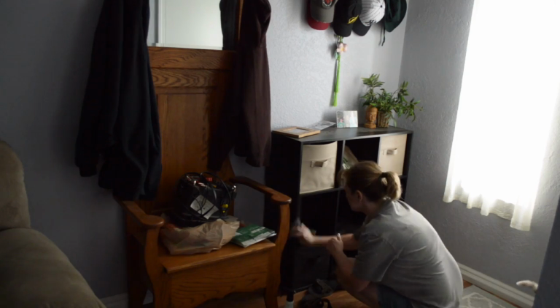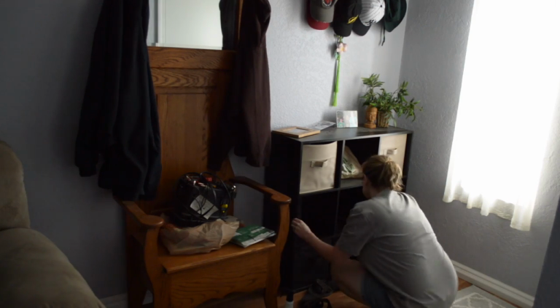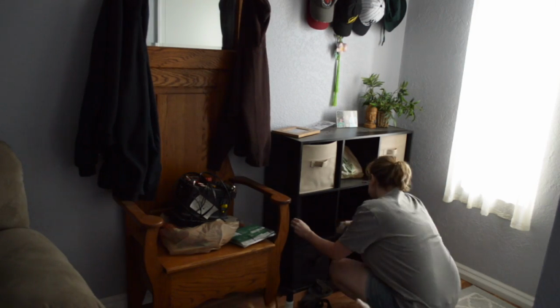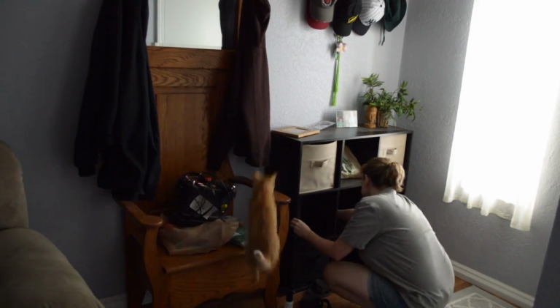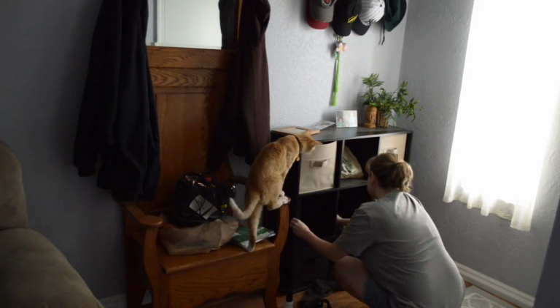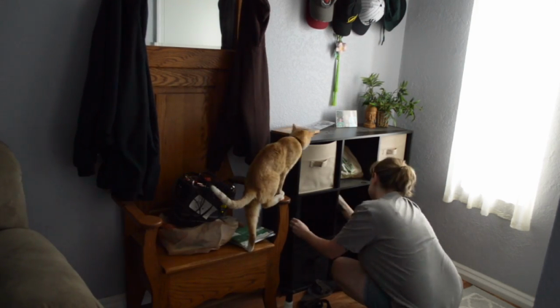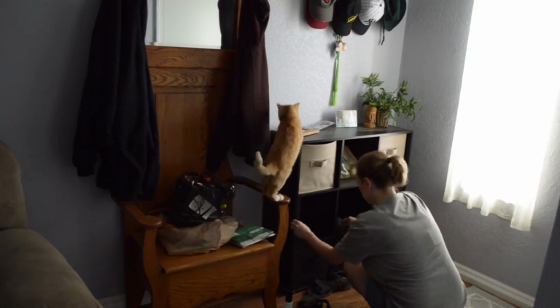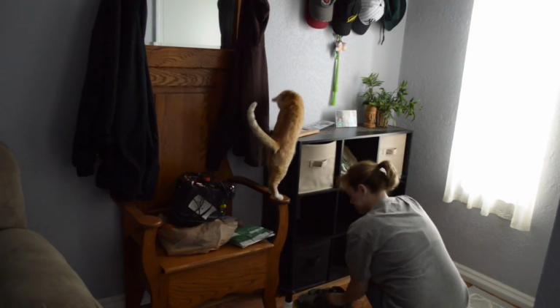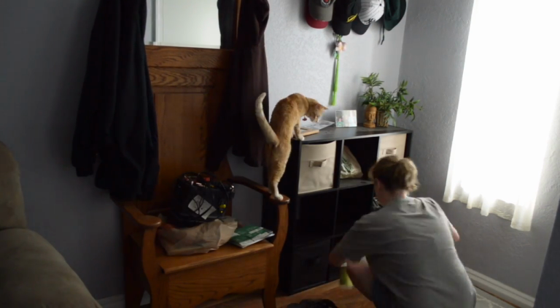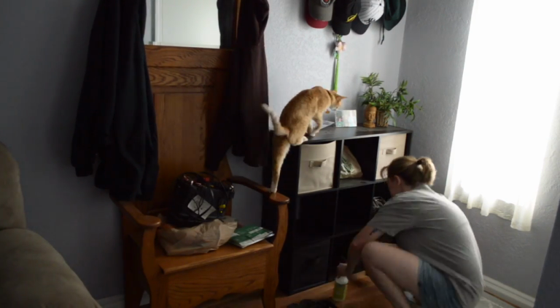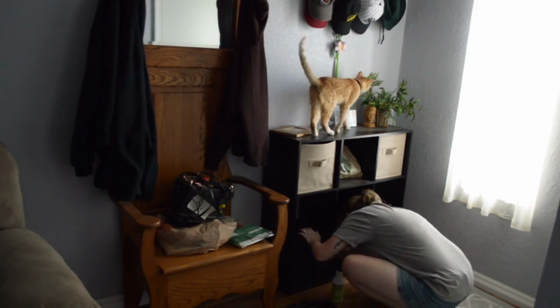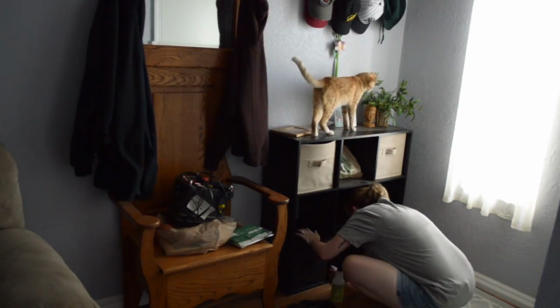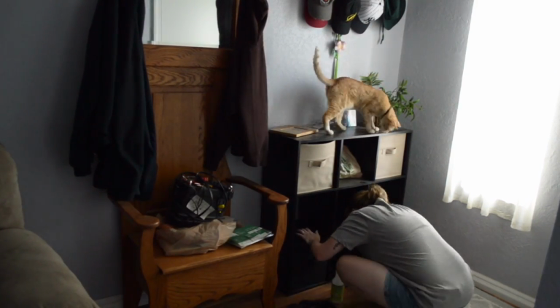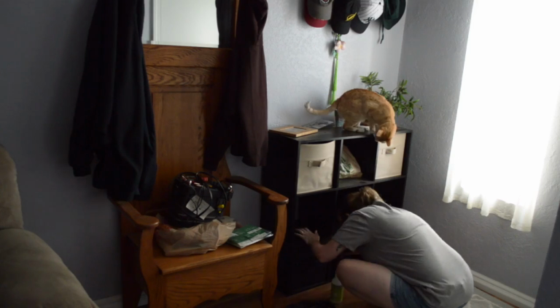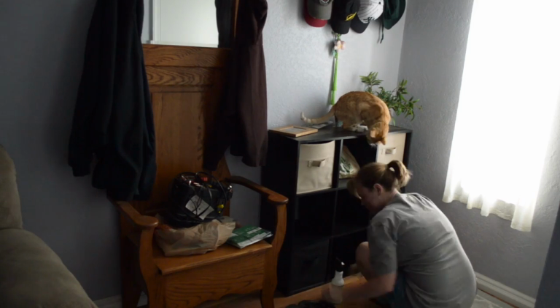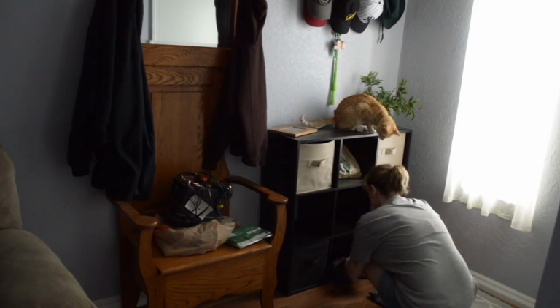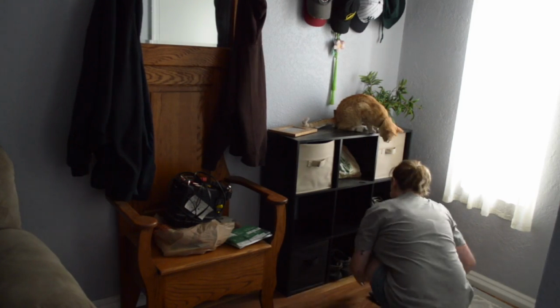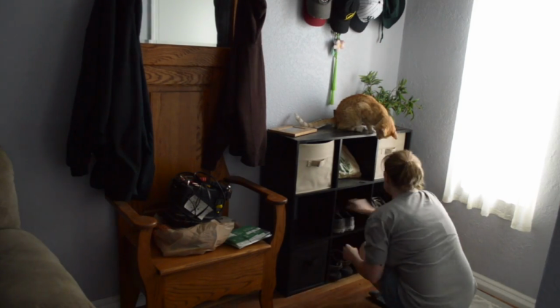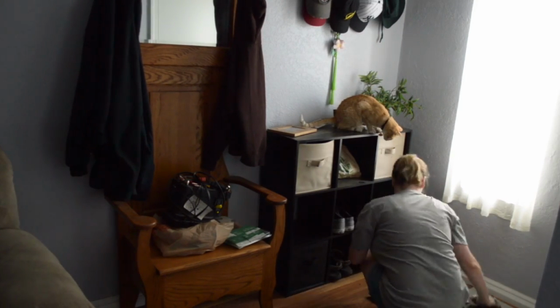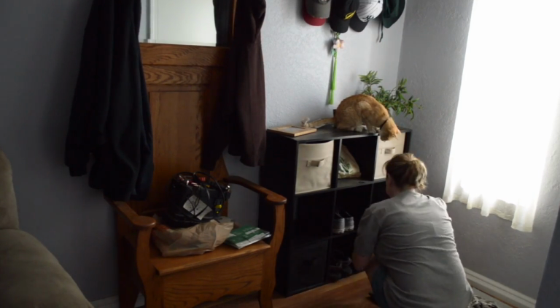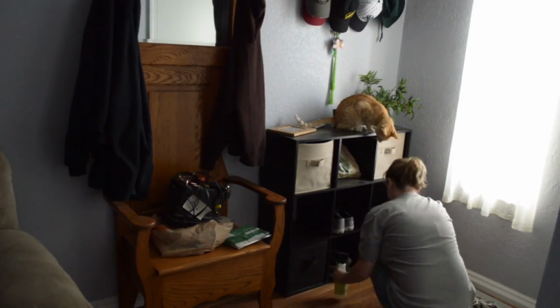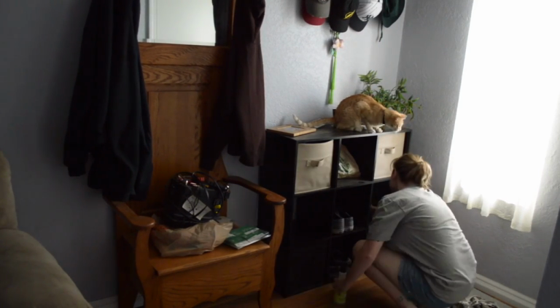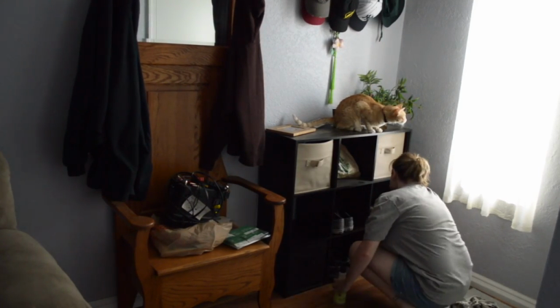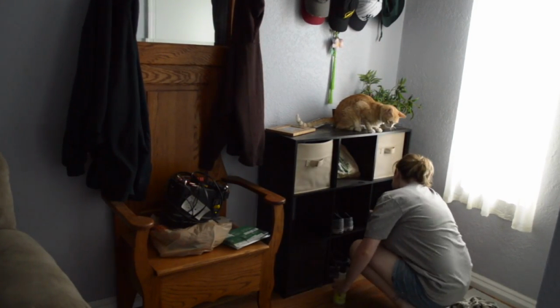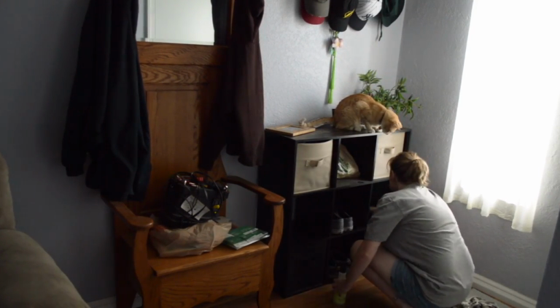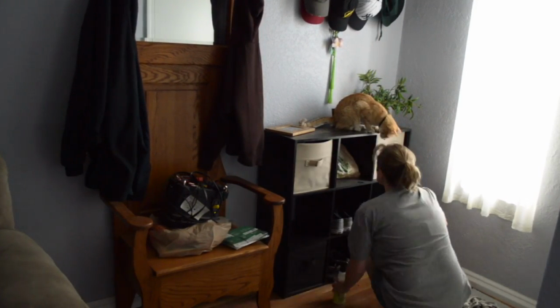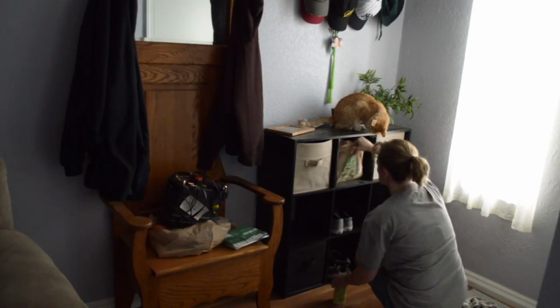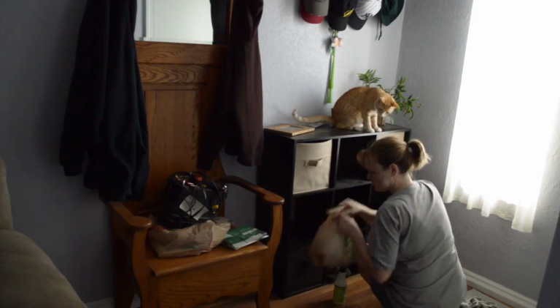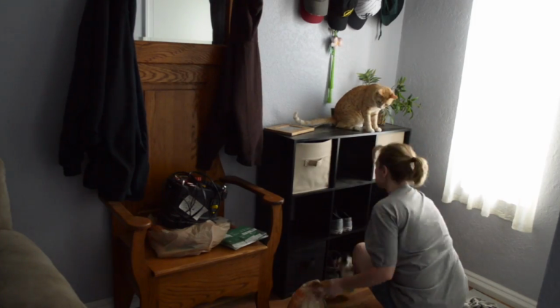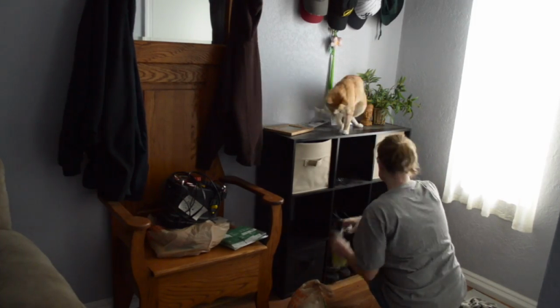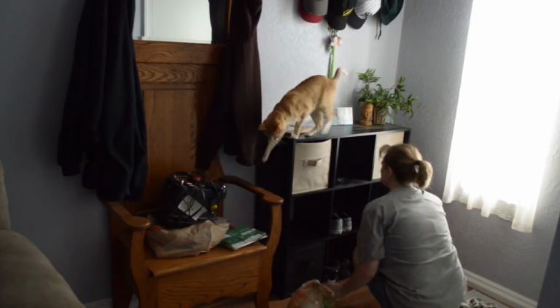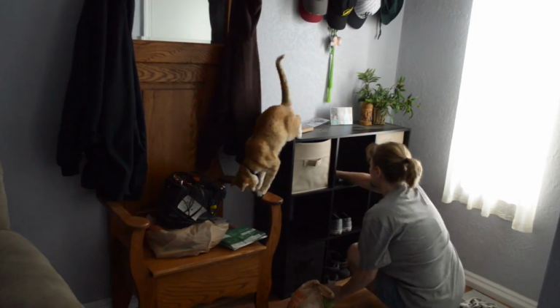How about a like and a subscribe for a kitty cat that helps? I mean, you can see he's truly helping, right? Well, he is cute, no doubt.